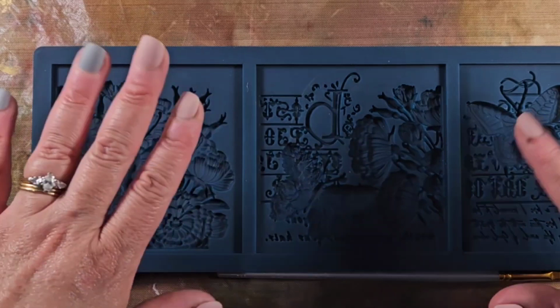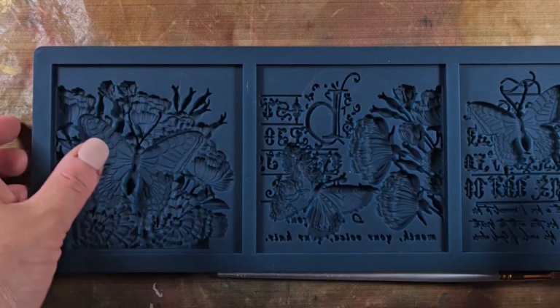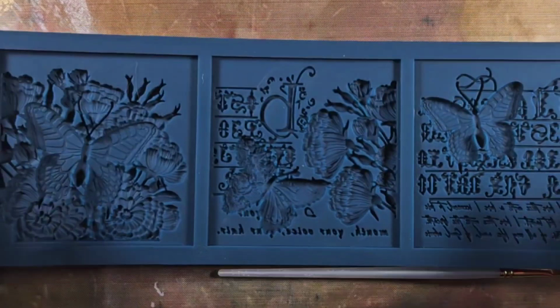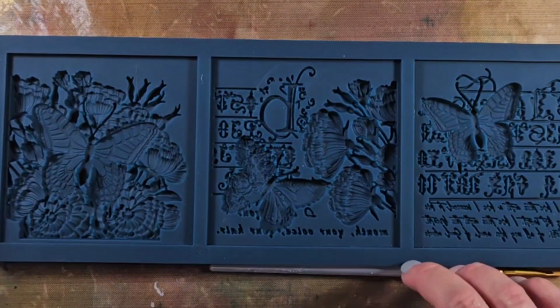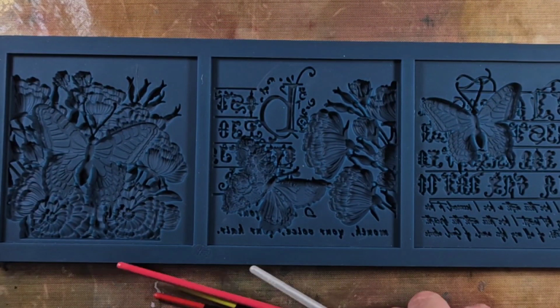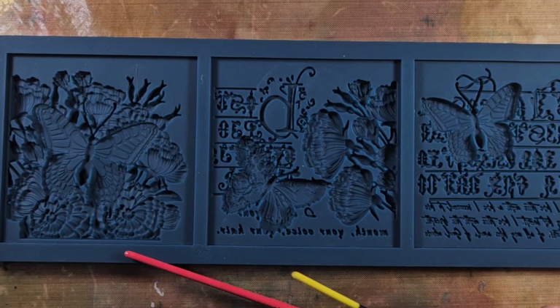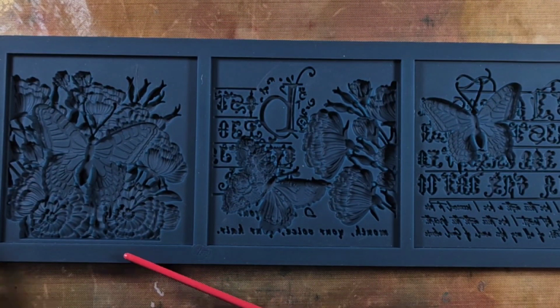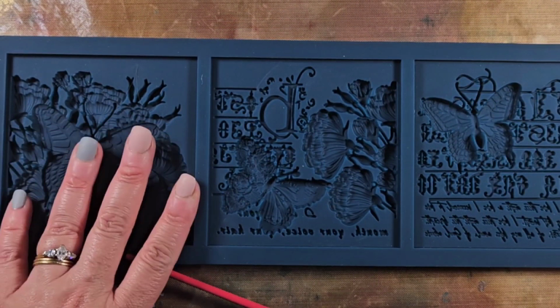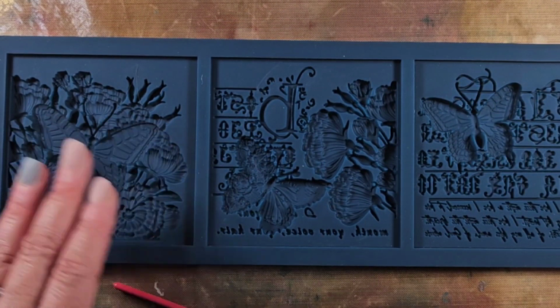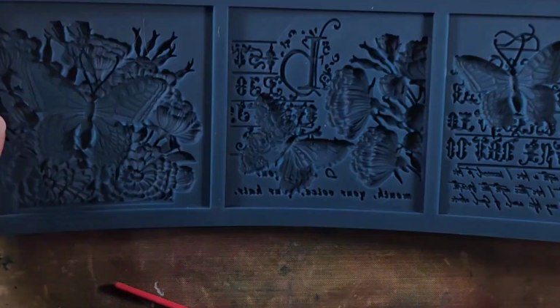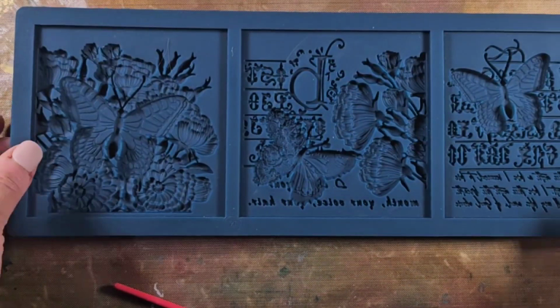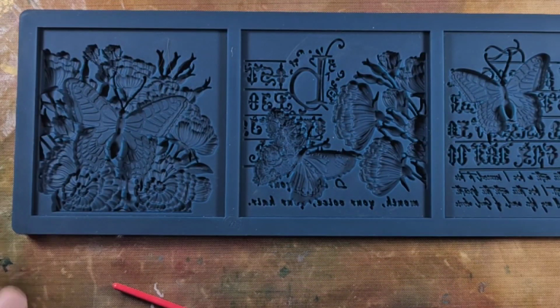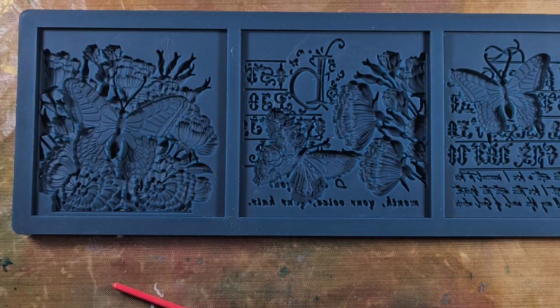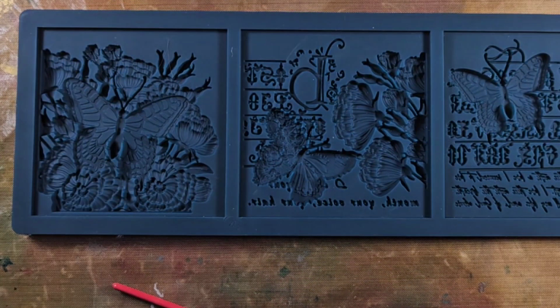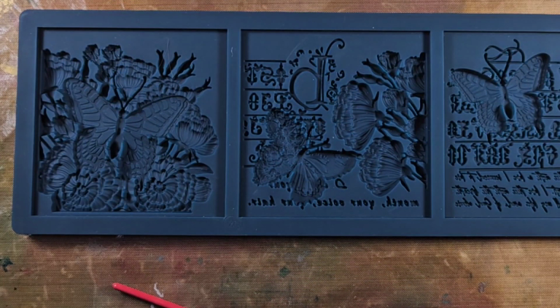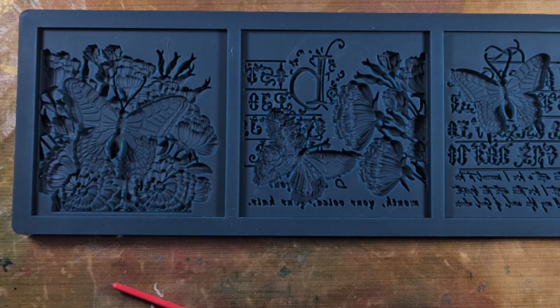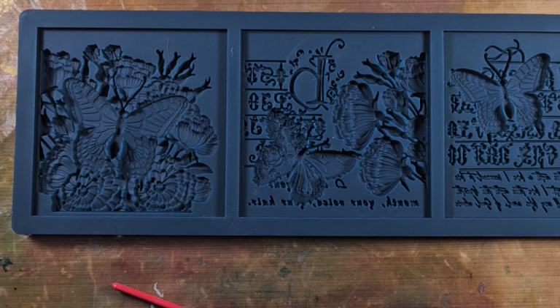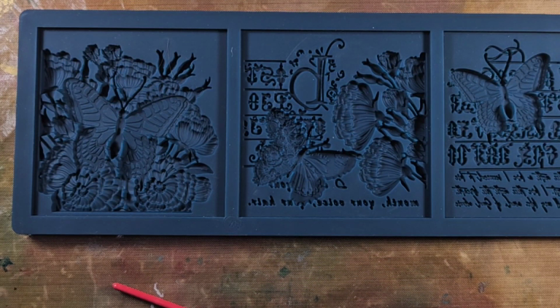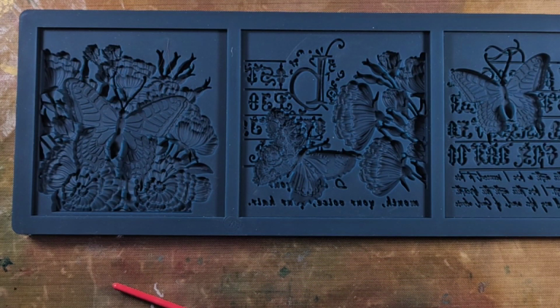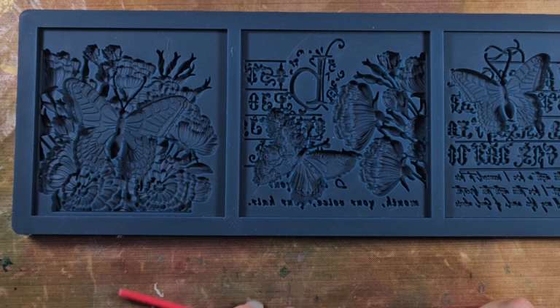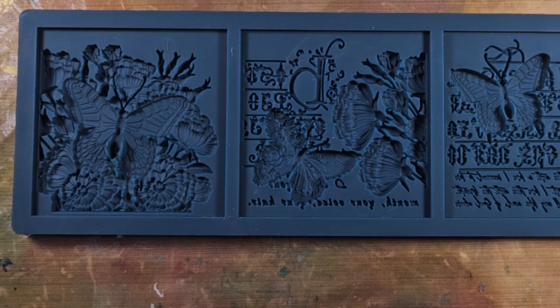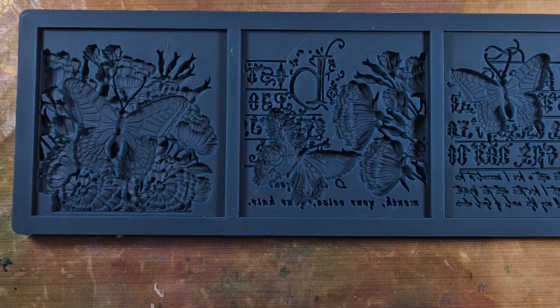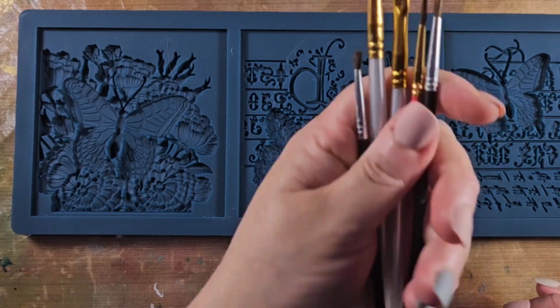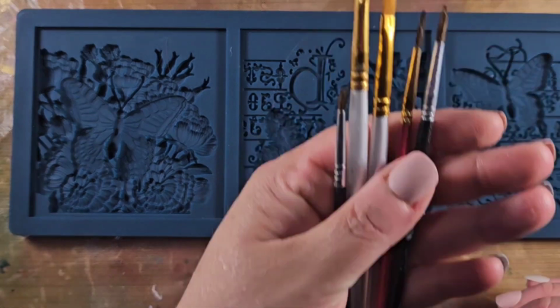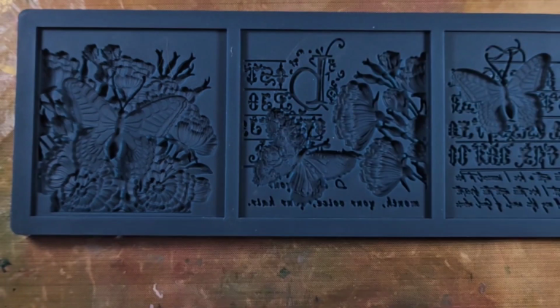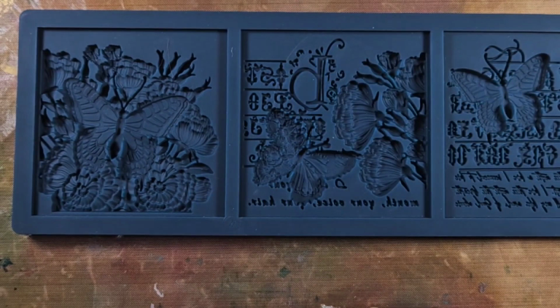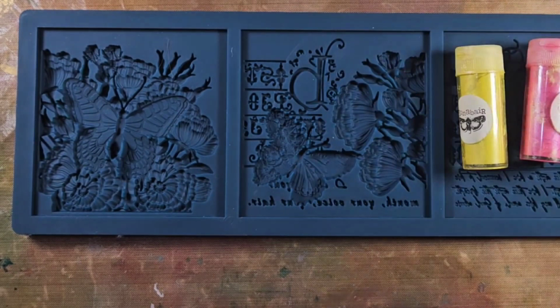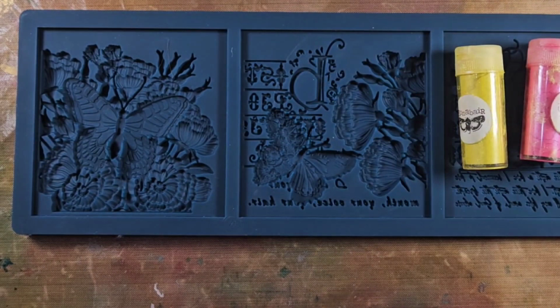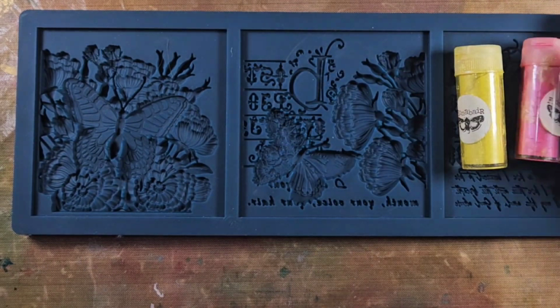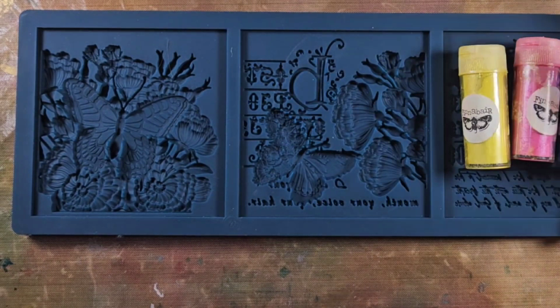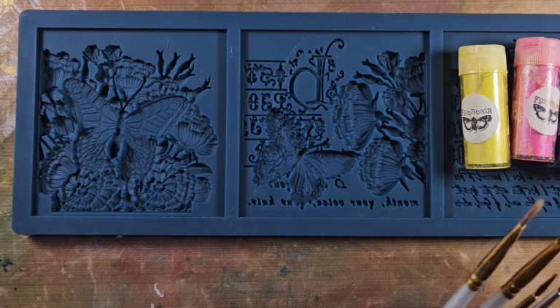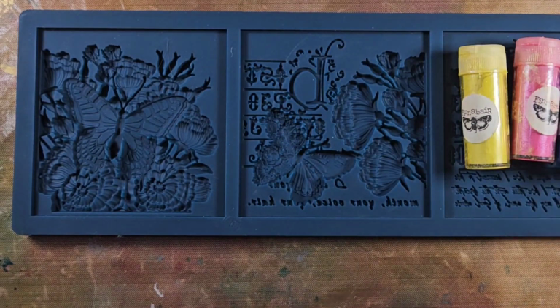Hey everybody, it's me Liv. So today is actually going to be a two-for-one special where I am creating both a tag and an art journal page.